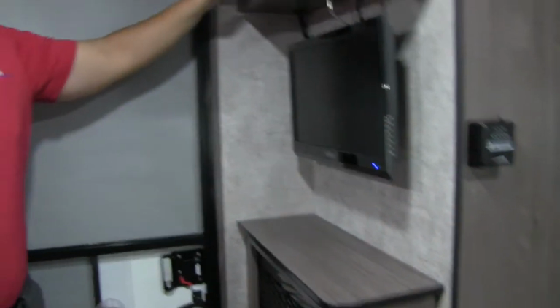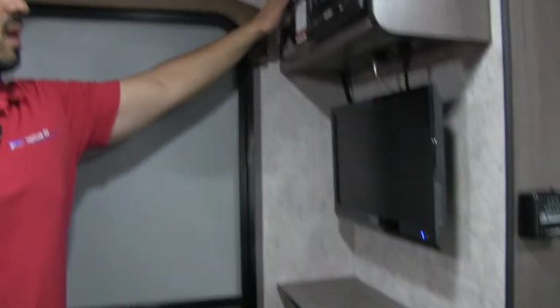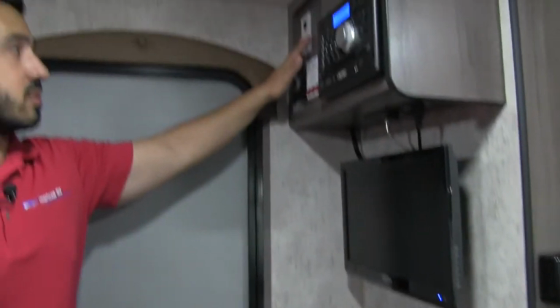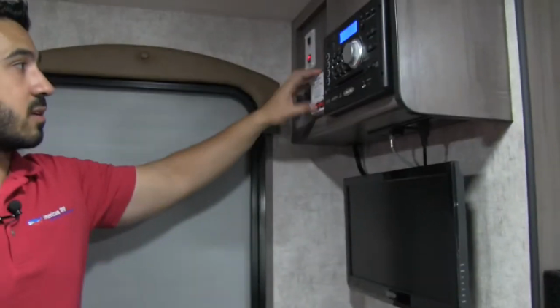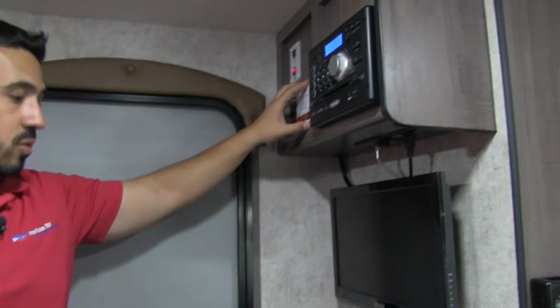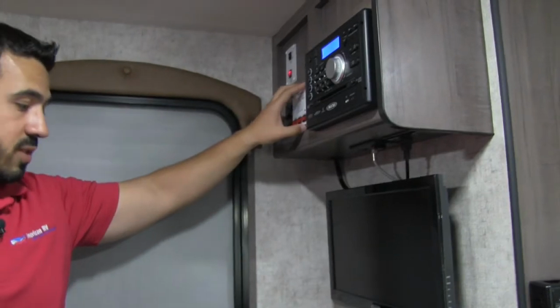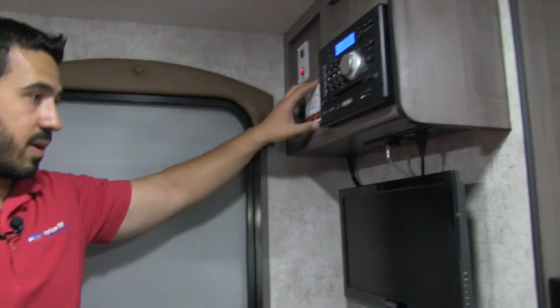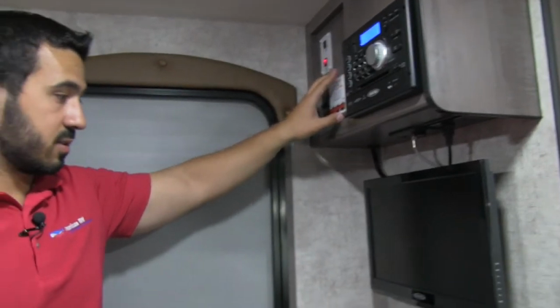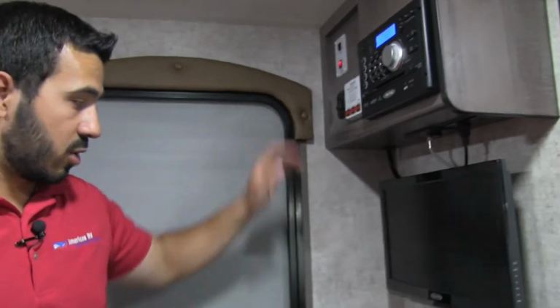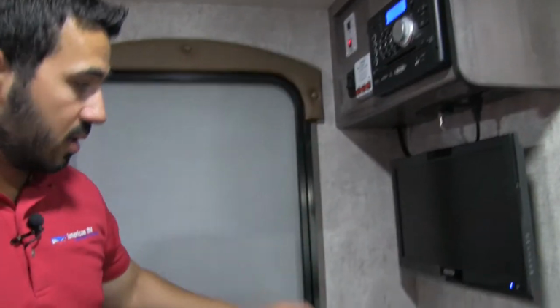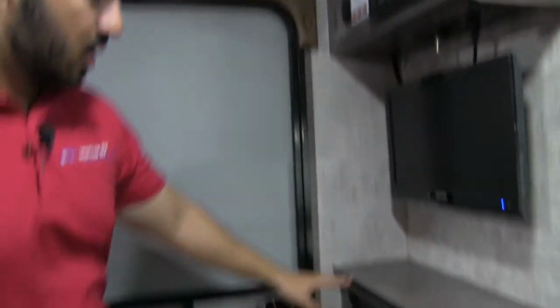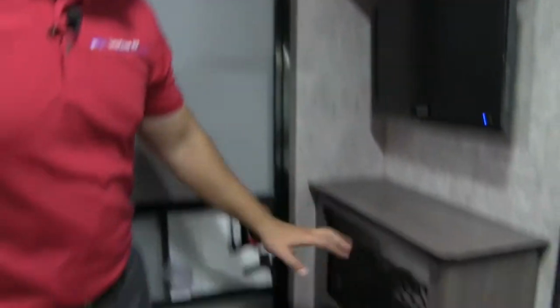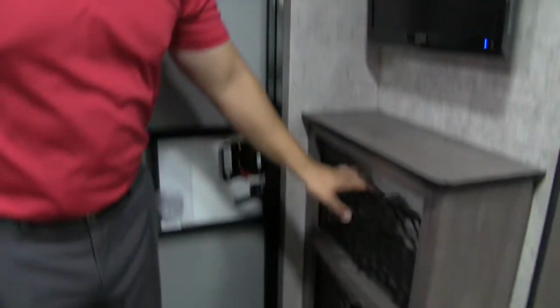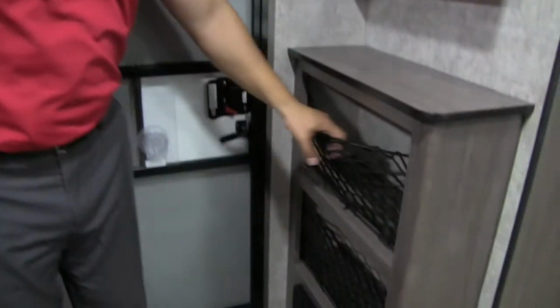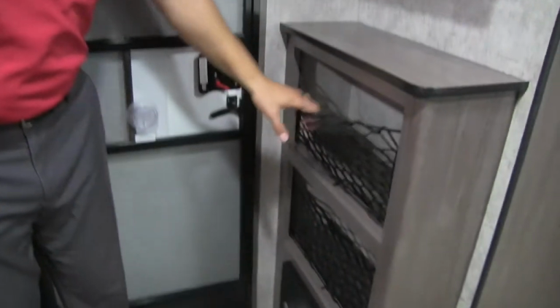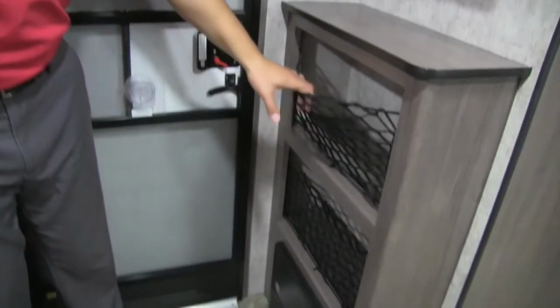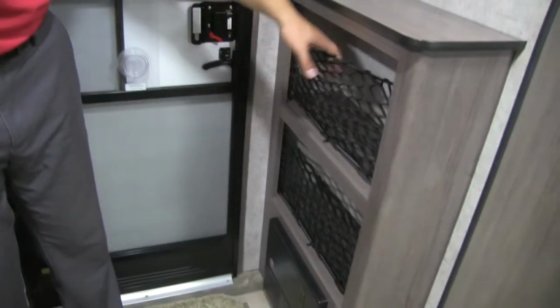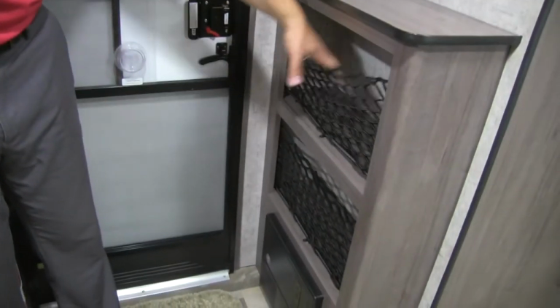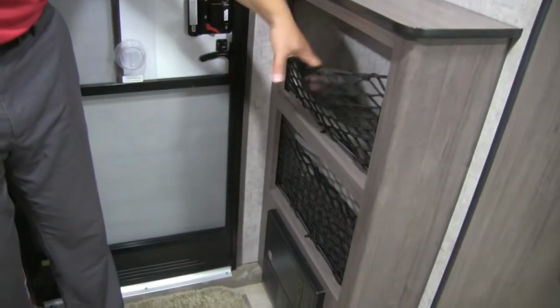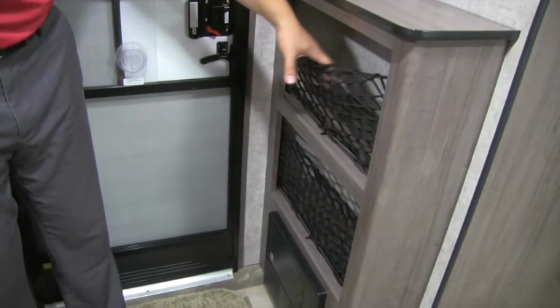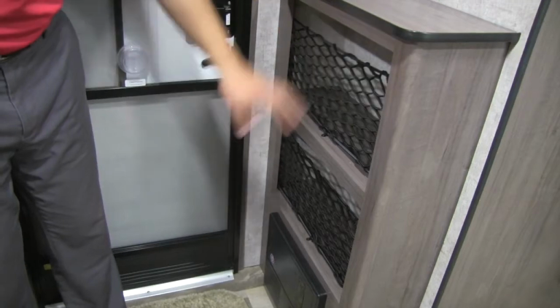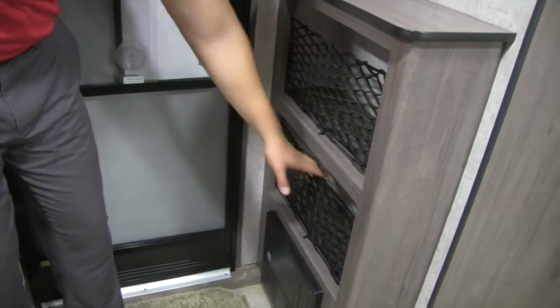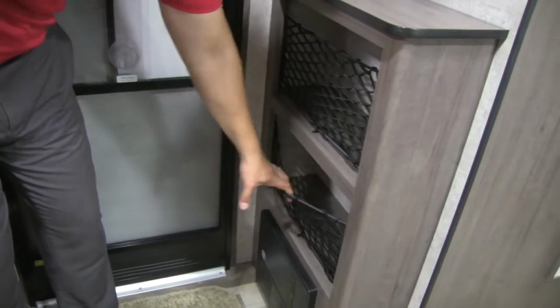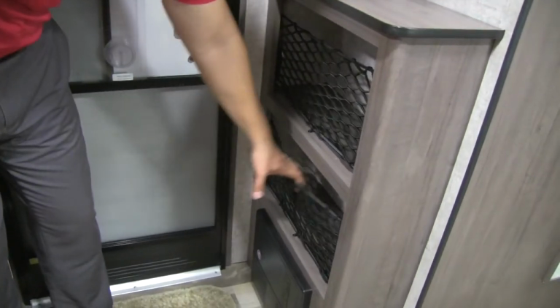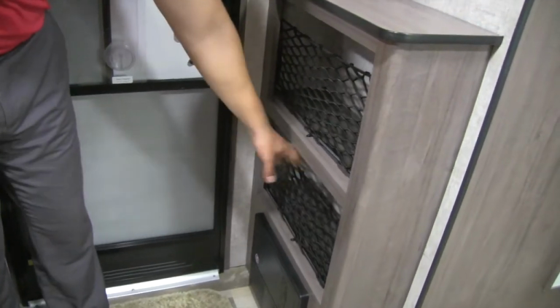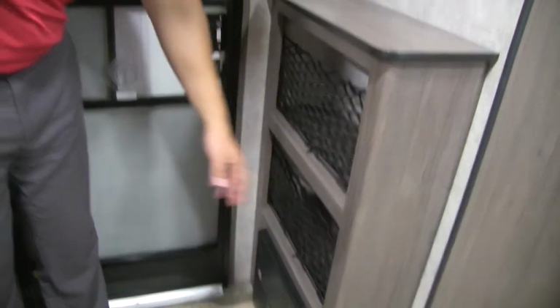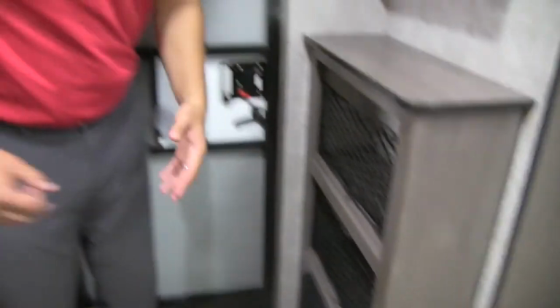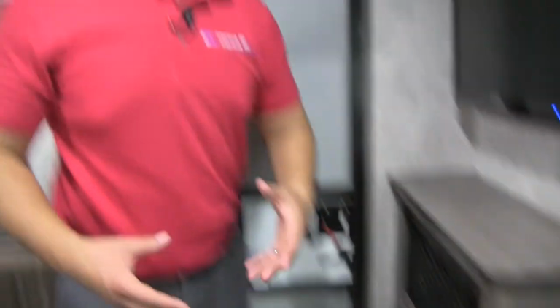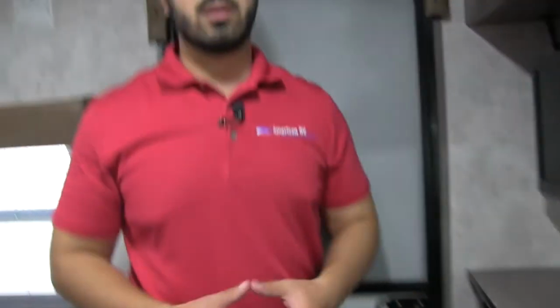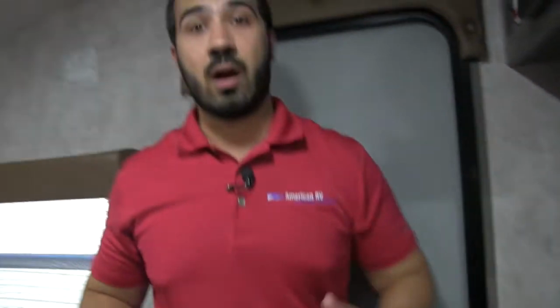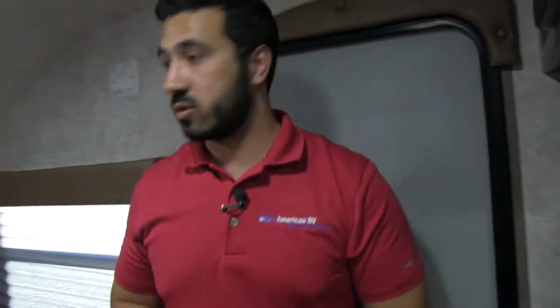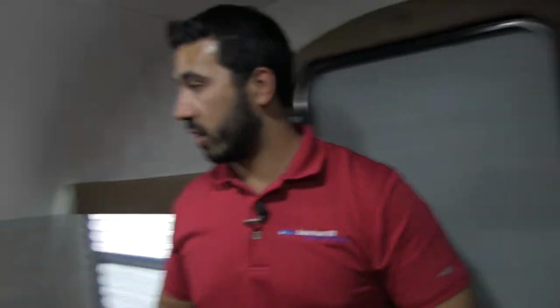Up above you have your slide controls and your tank monitoring system. Down below, you have a bunch of great storage. They utilize nets to hold everything in — just excellent extra storage.